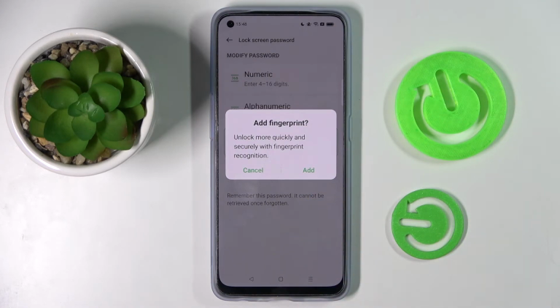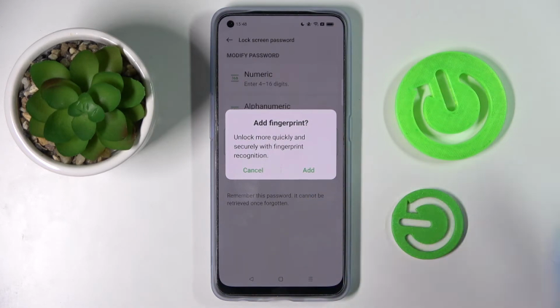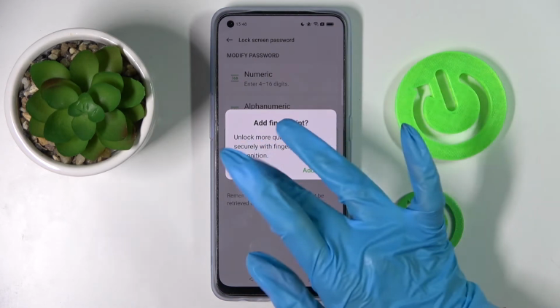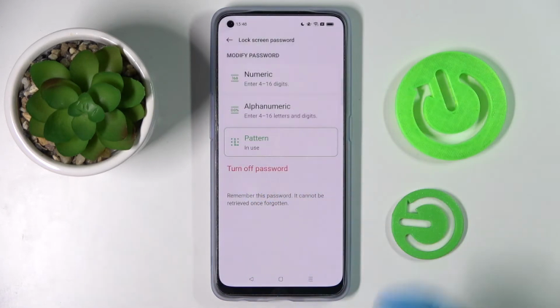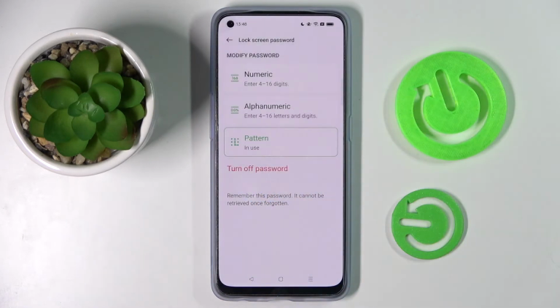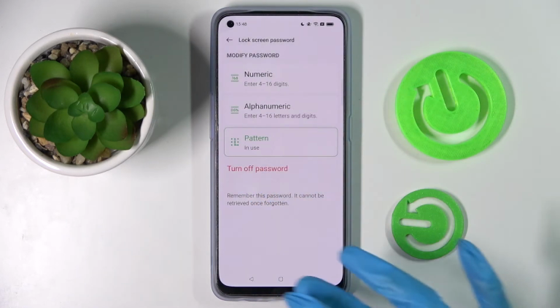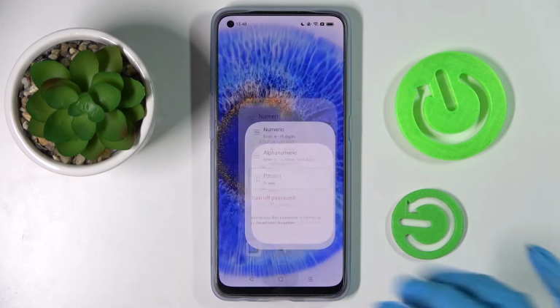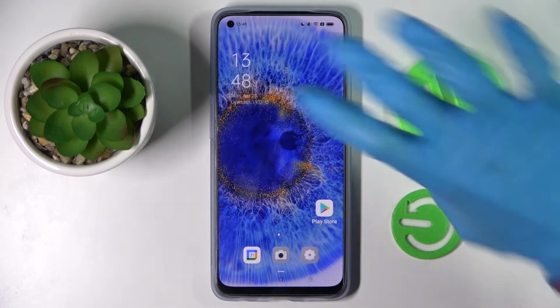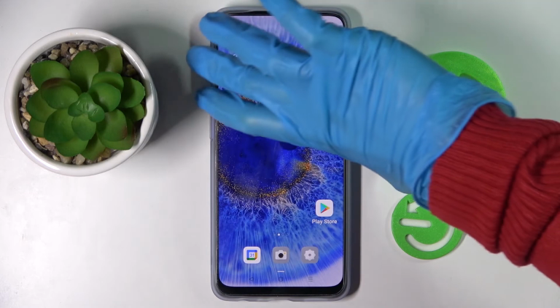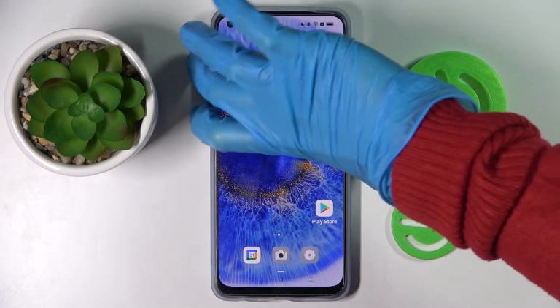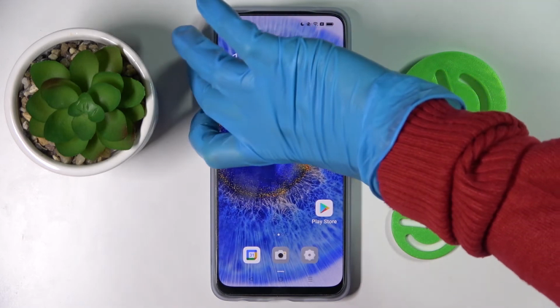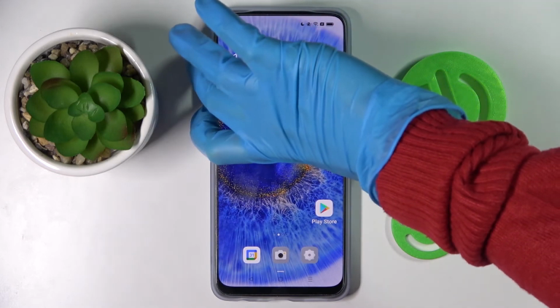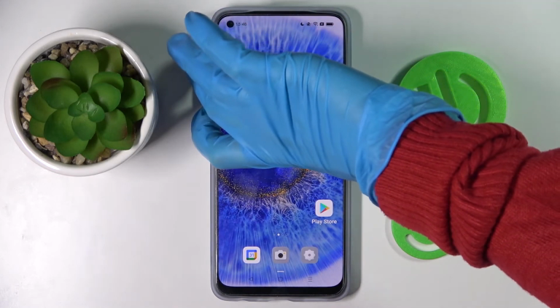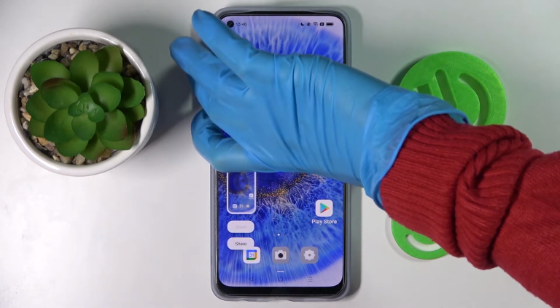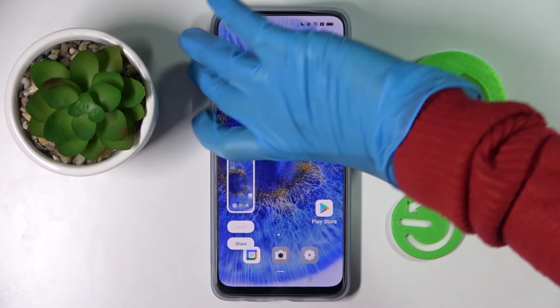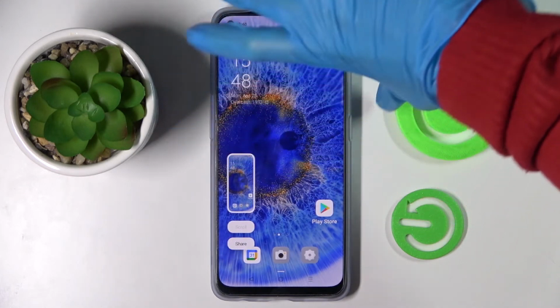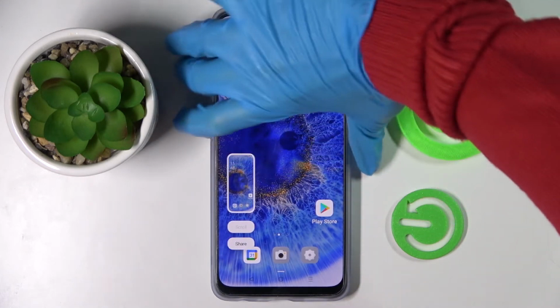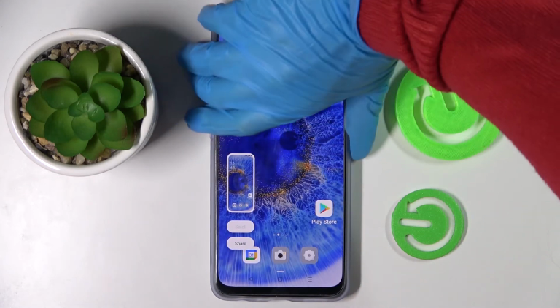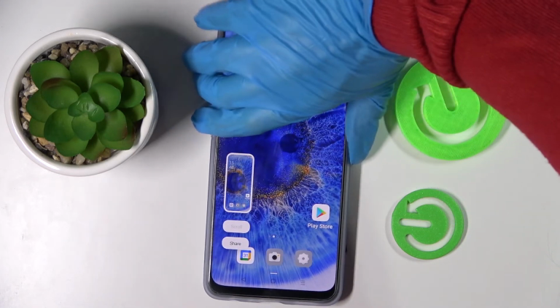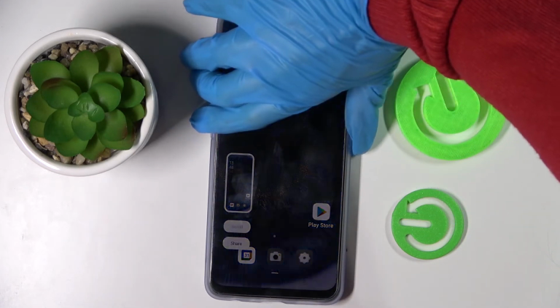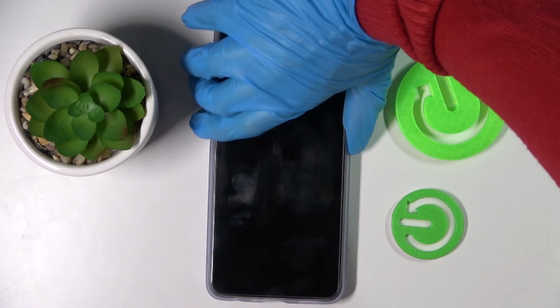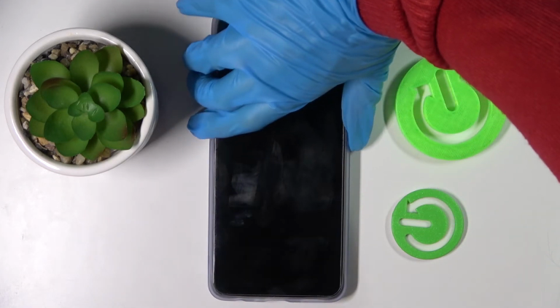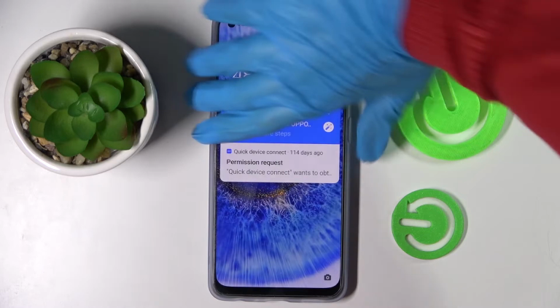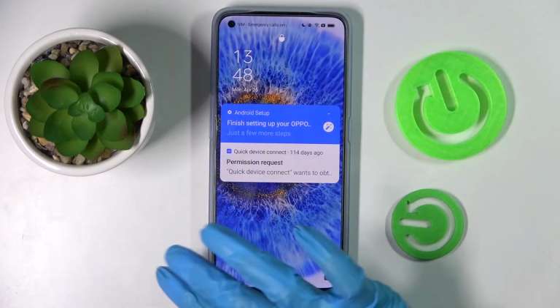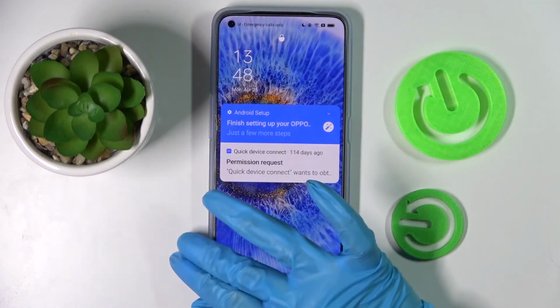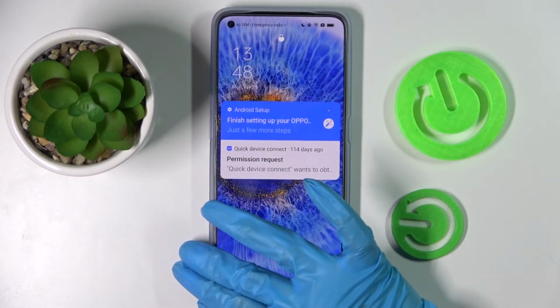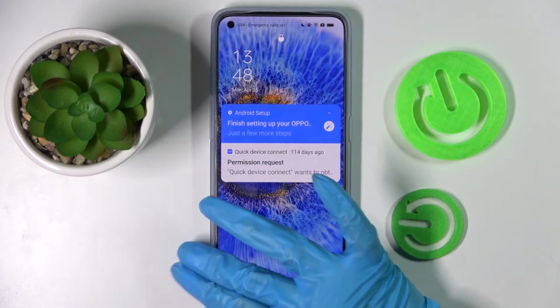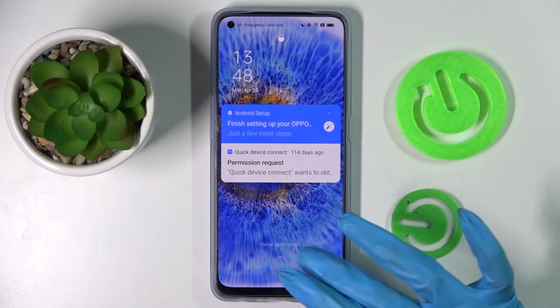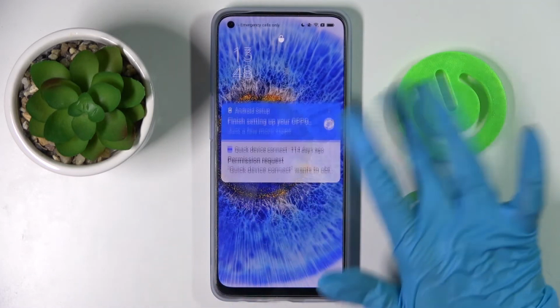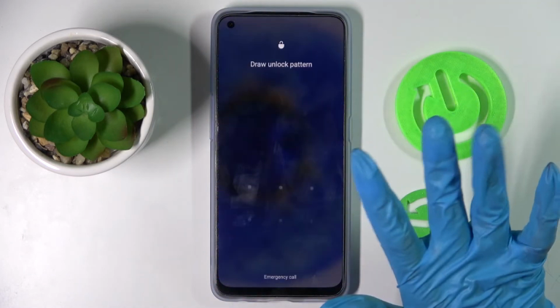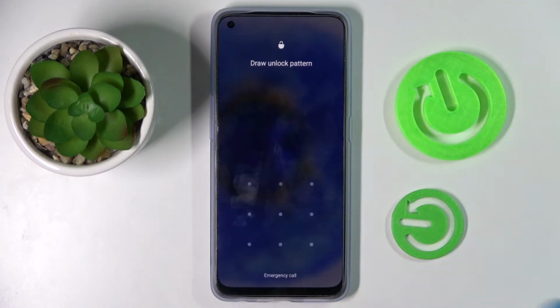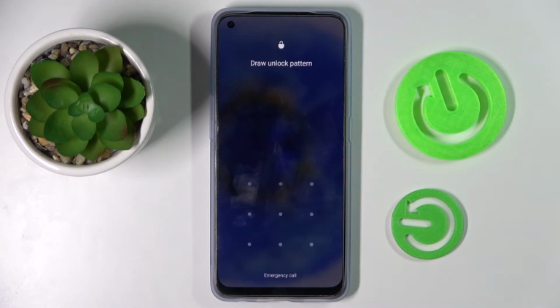I will go with Cancel though. Now when I click the home button and turn off my screen, then turn it back on — as you can see, the pattern is now required.